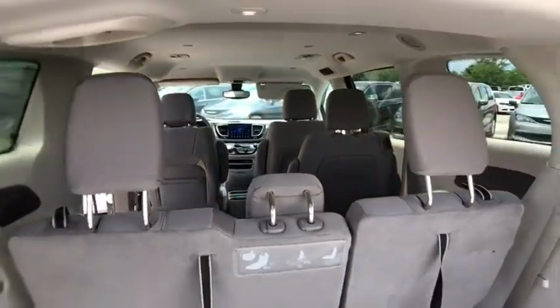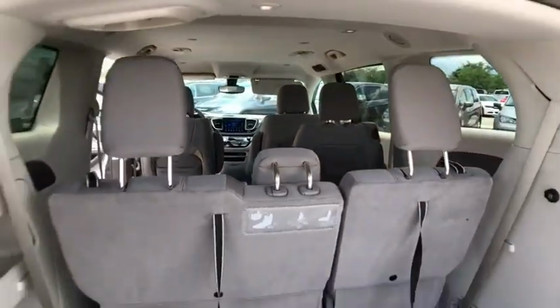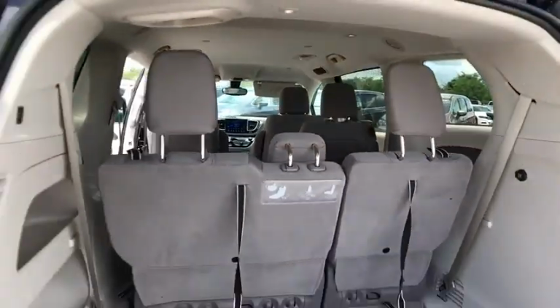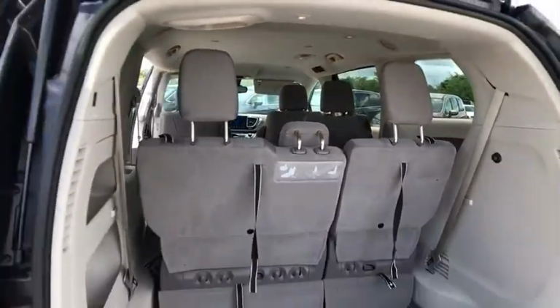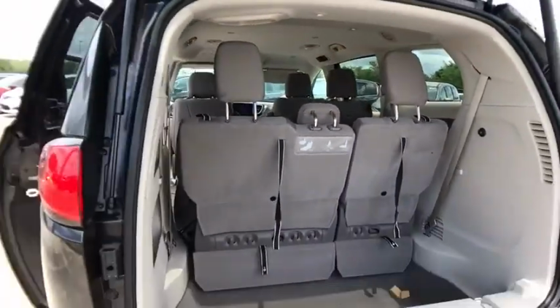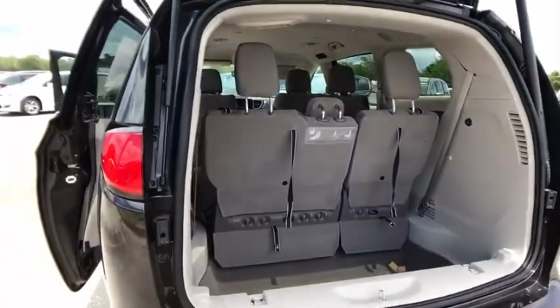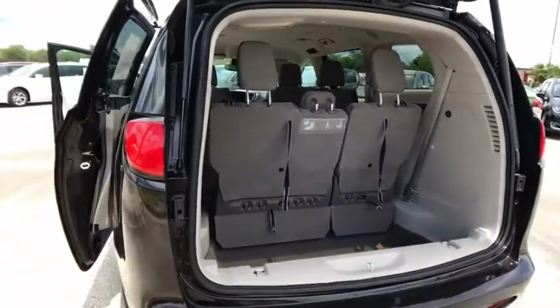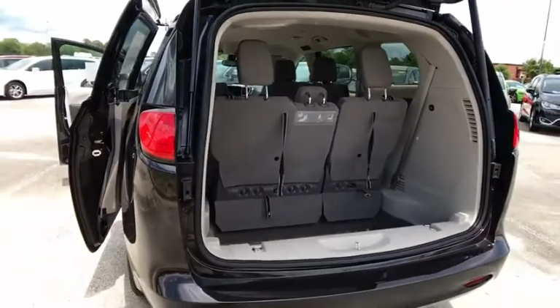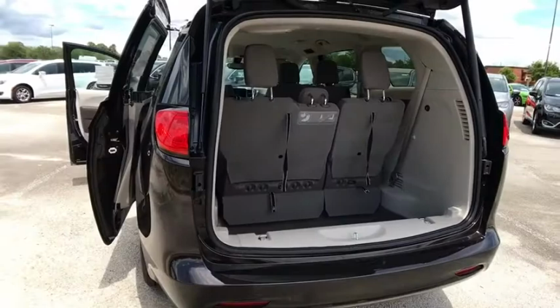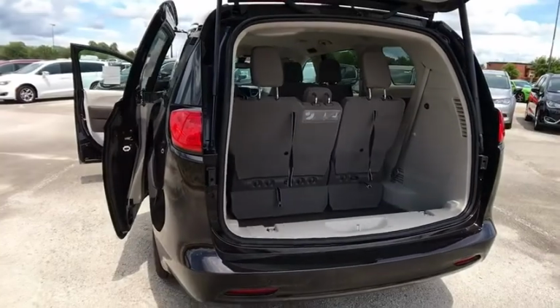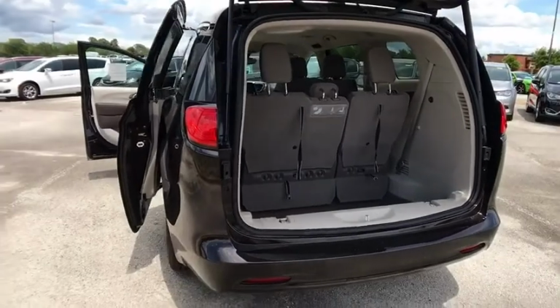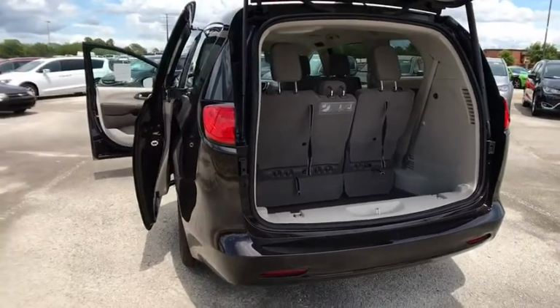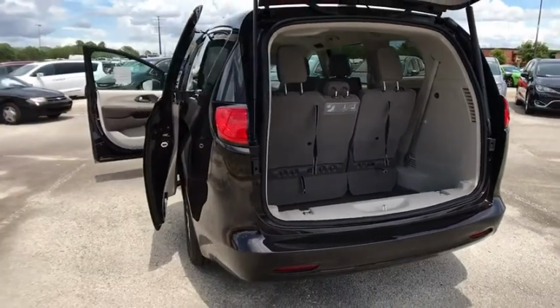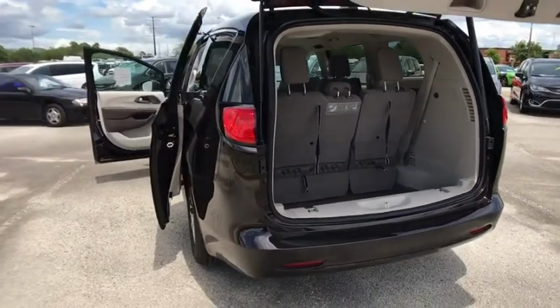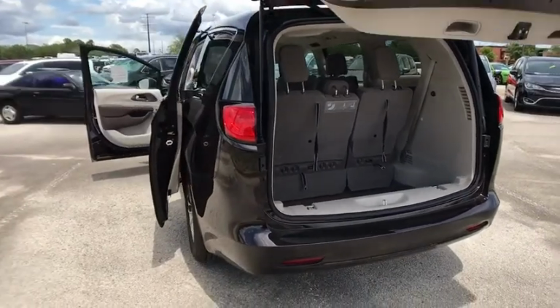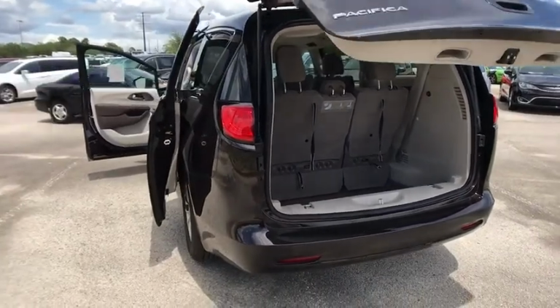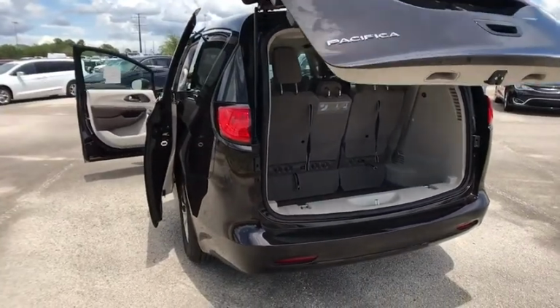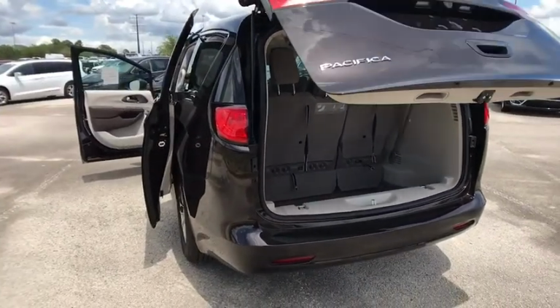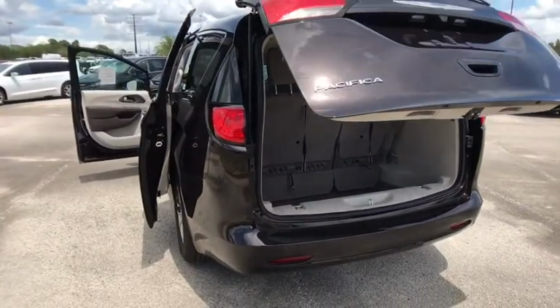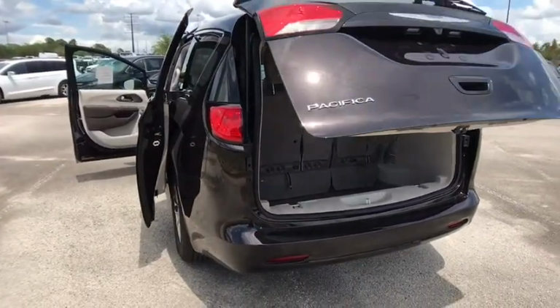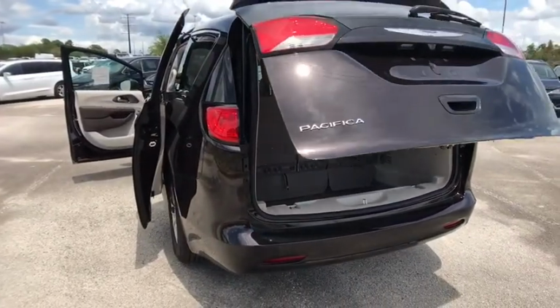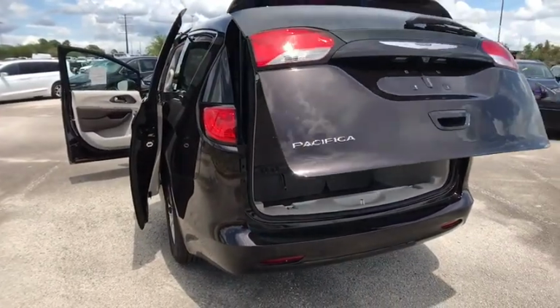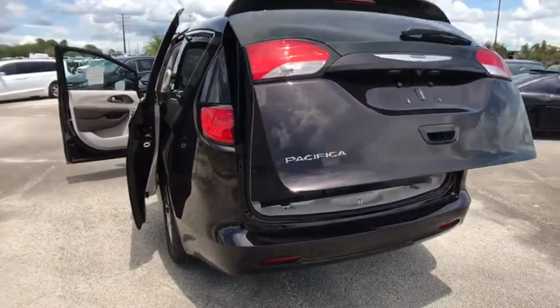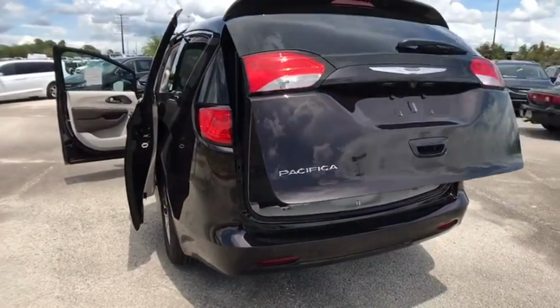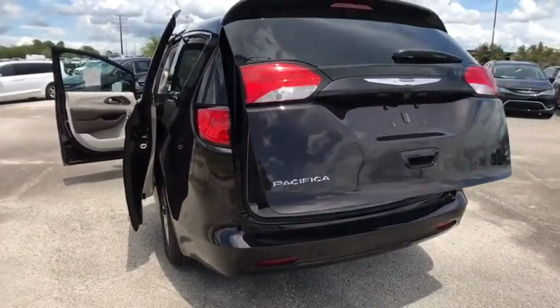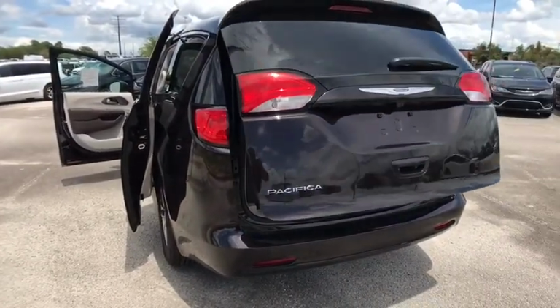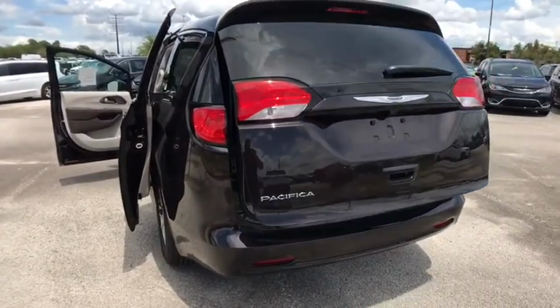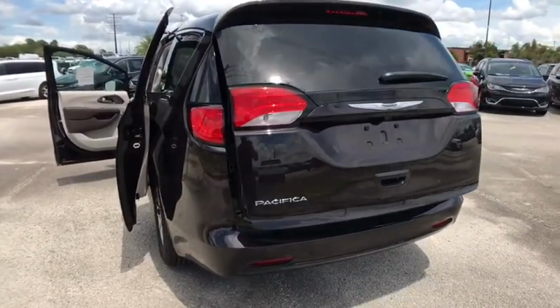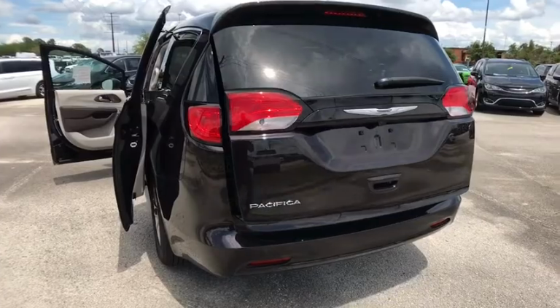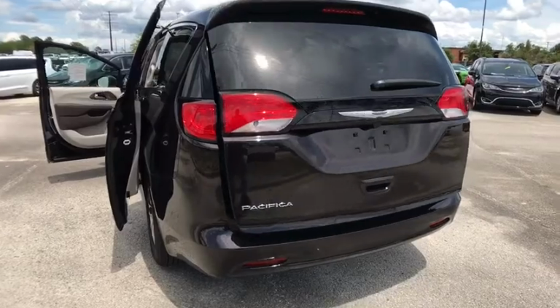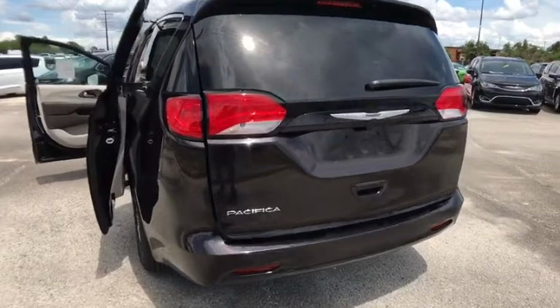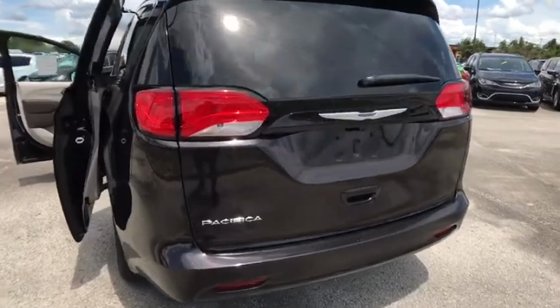Cruise control, floor mats, four-wheel disc brakes, front-wheel drive, rear defrost, power windows, trip computer, and child safety locks.